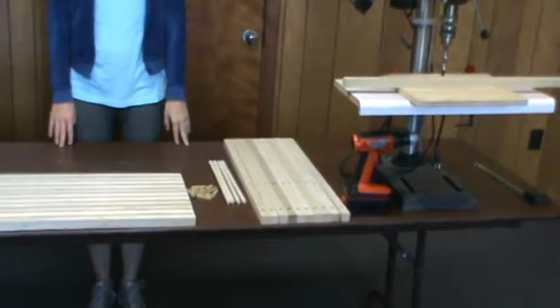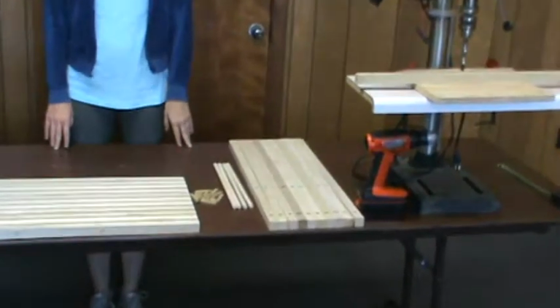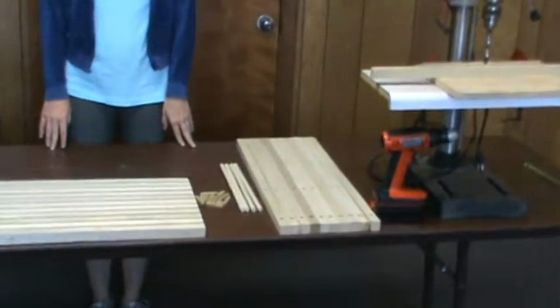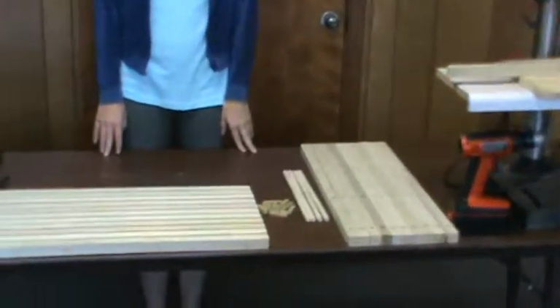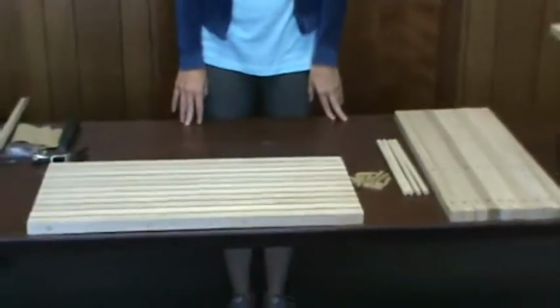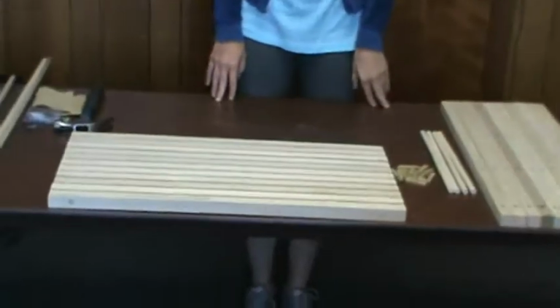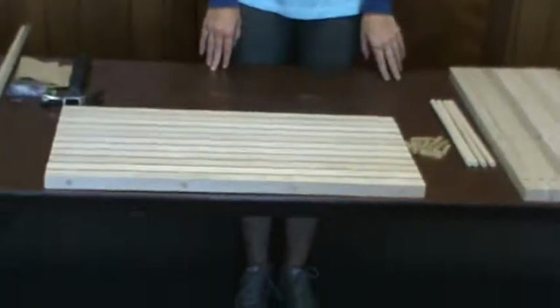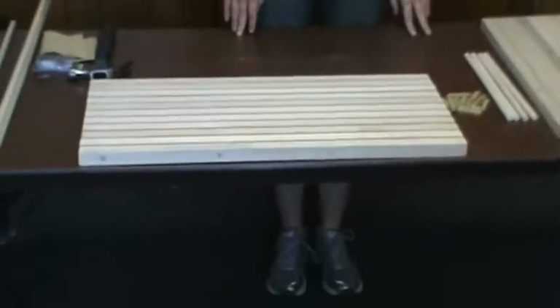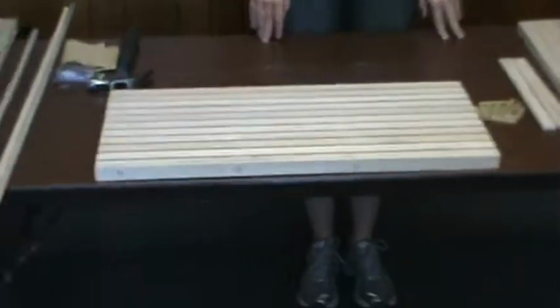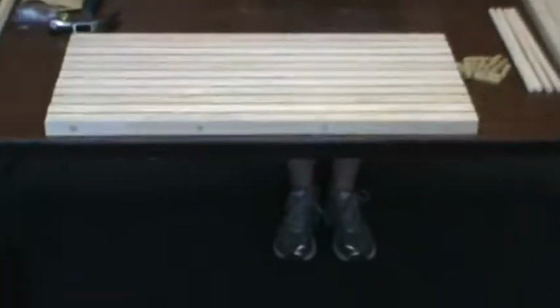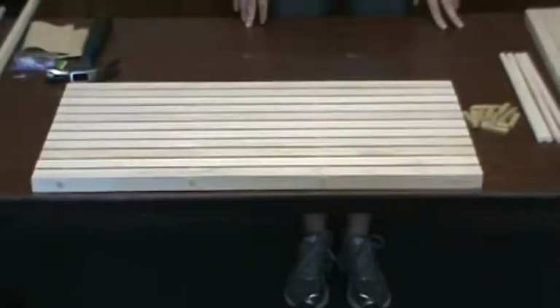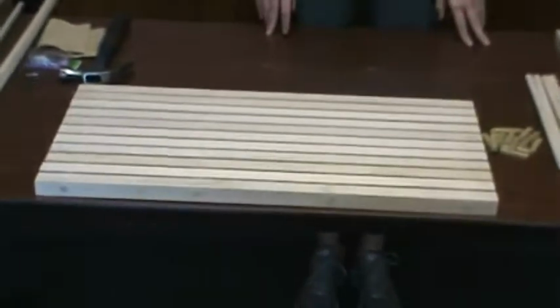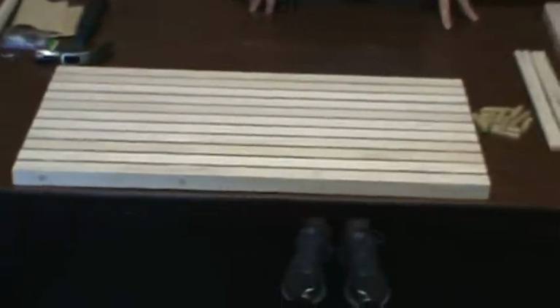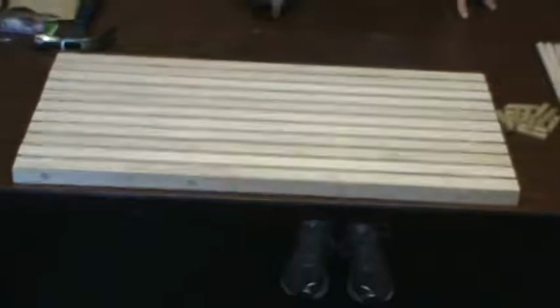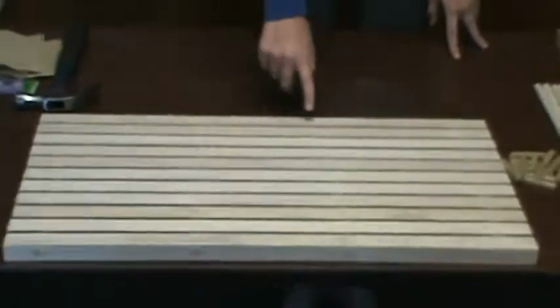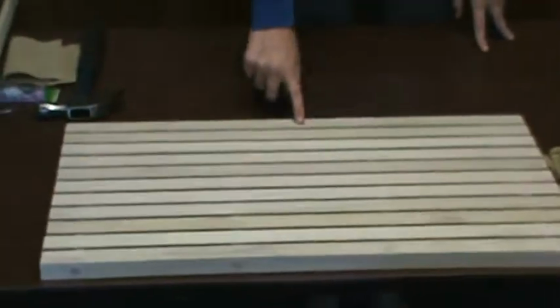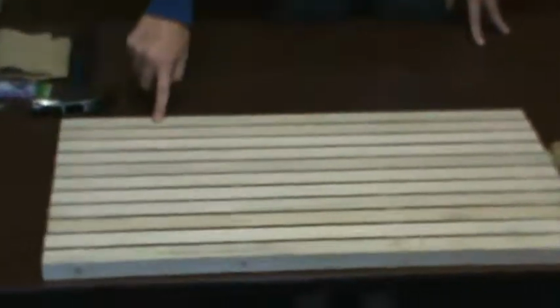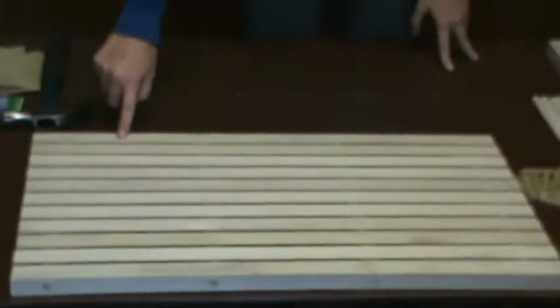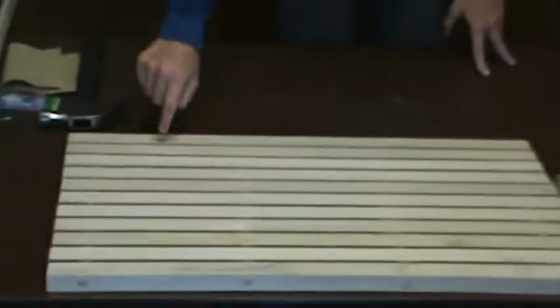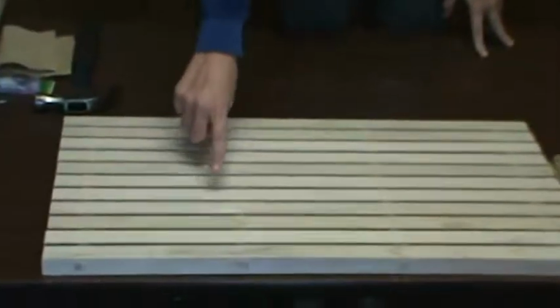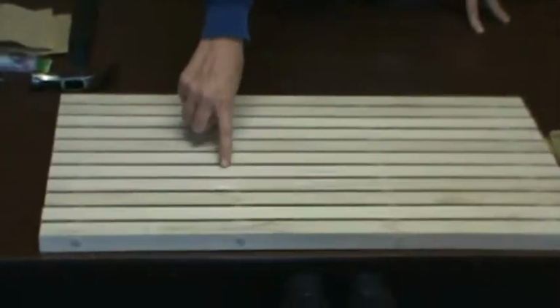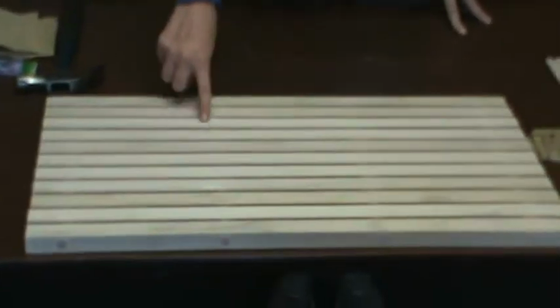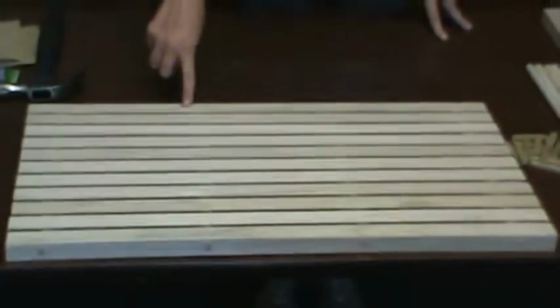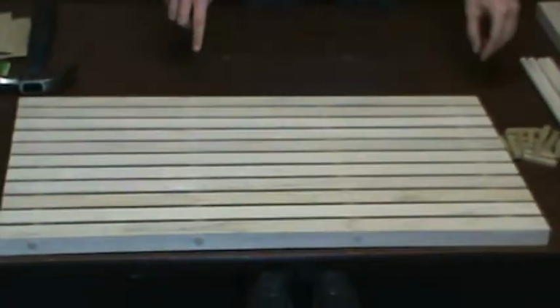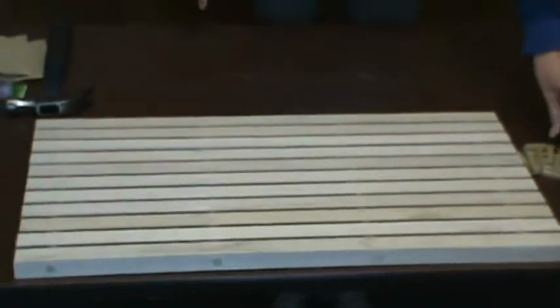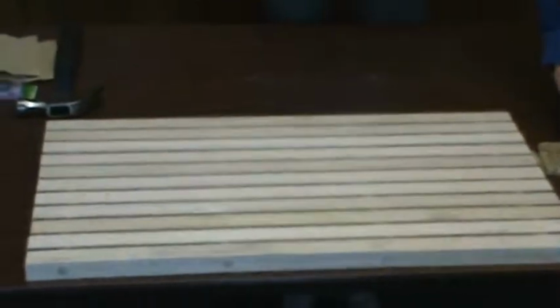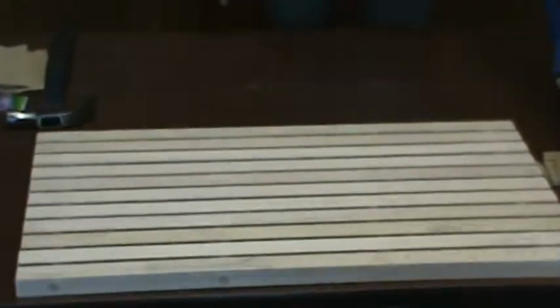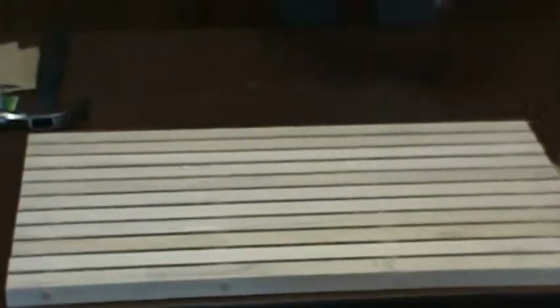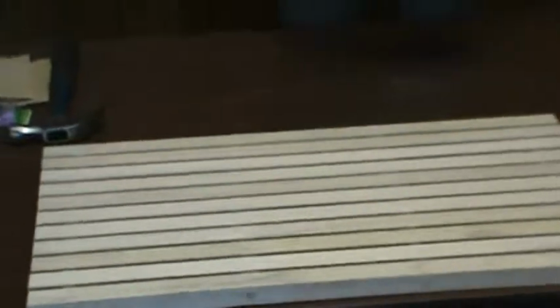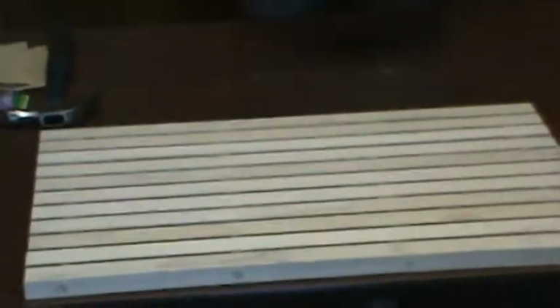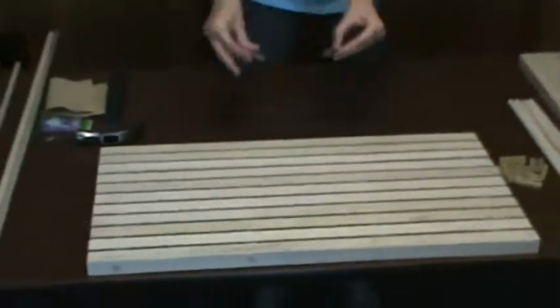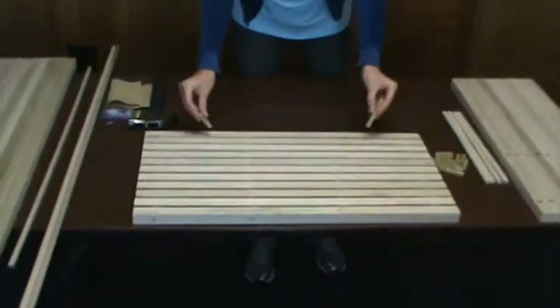Our mat is 27 inches by 14 and 3/4 inches. Assembly consists of cross pieces joined together by dowels. We allow 3/8 inches of spacing between each cross piece.